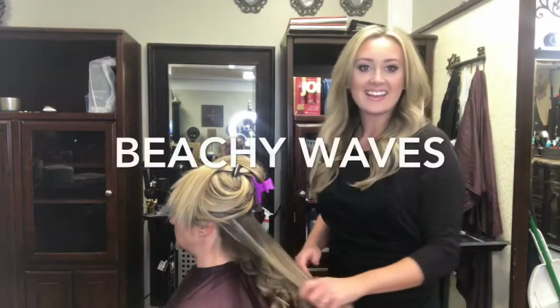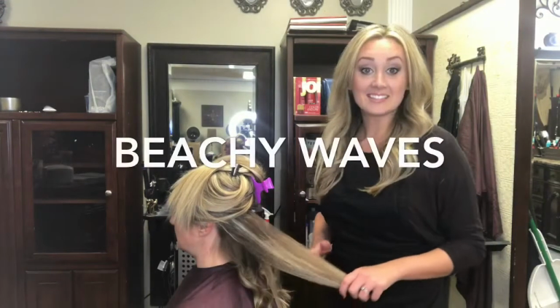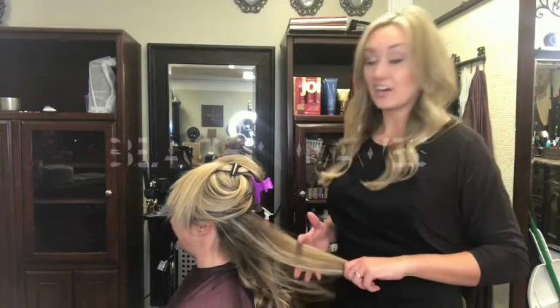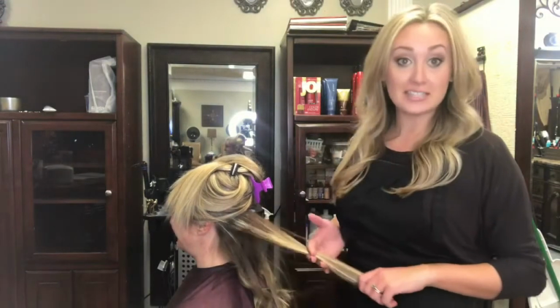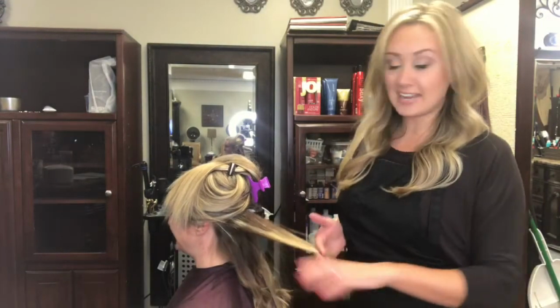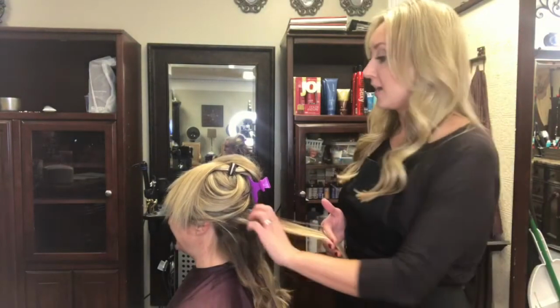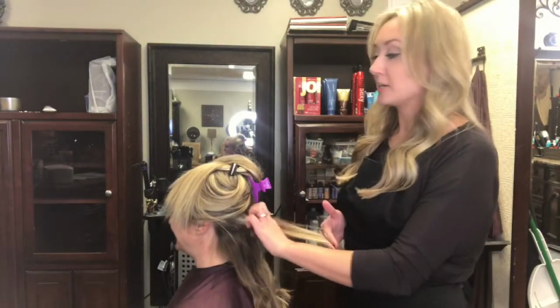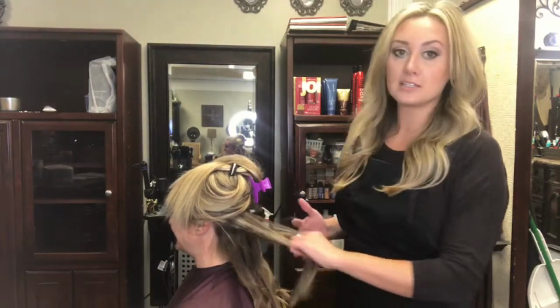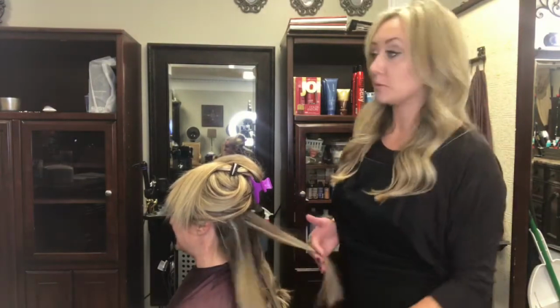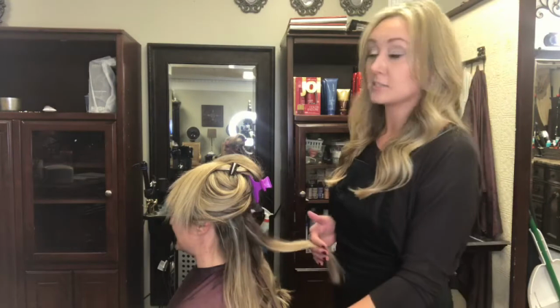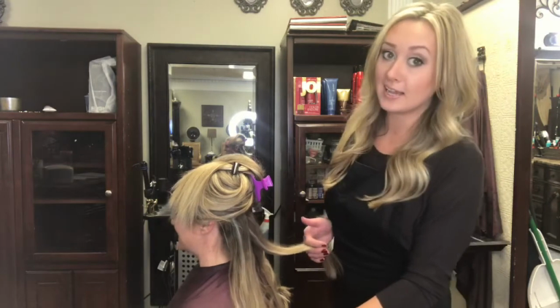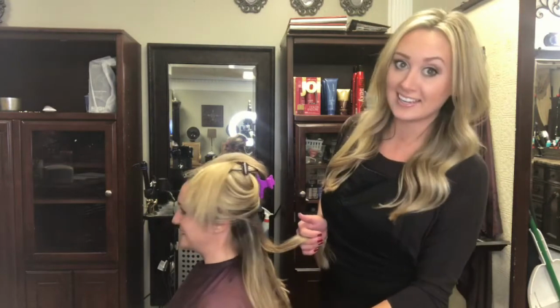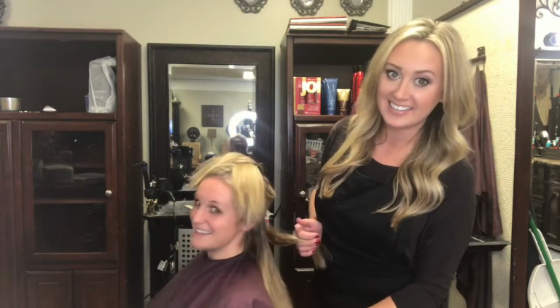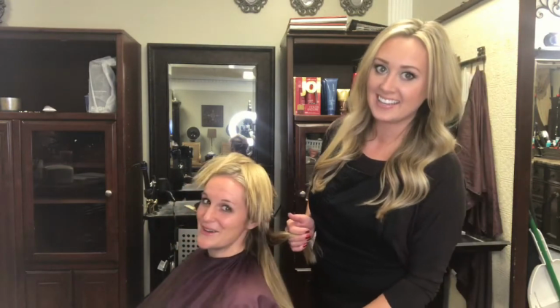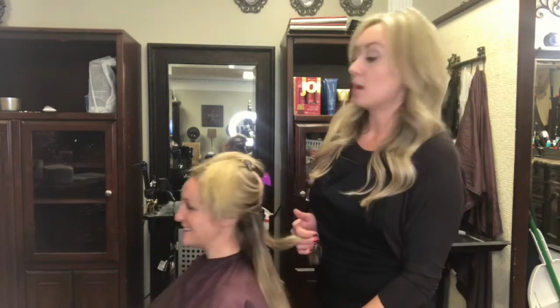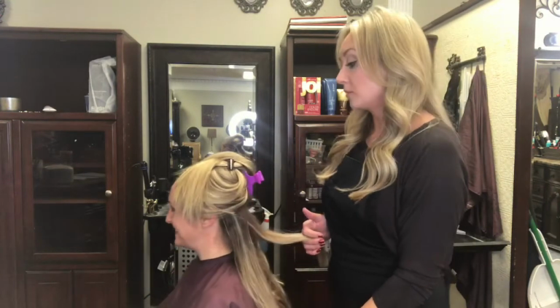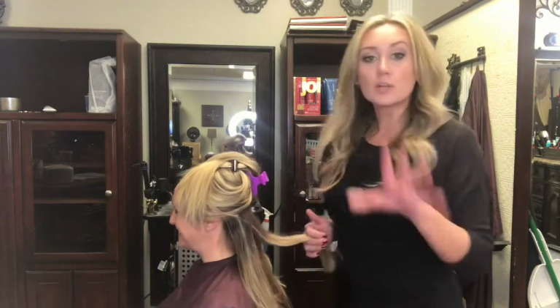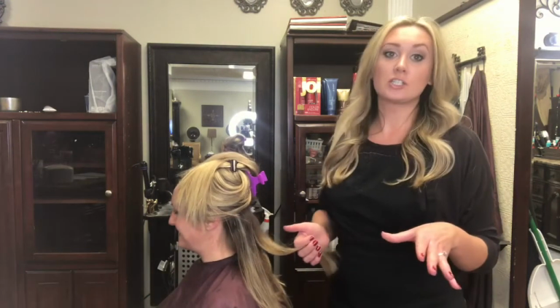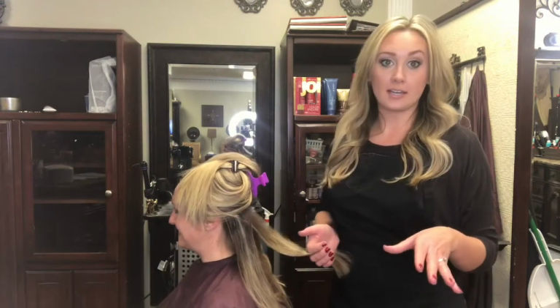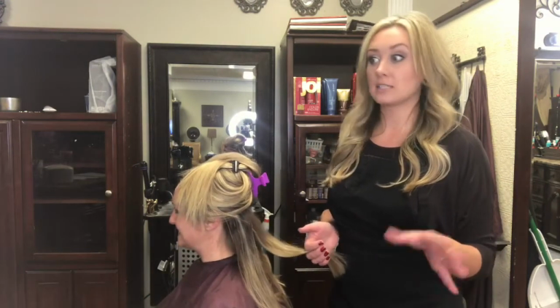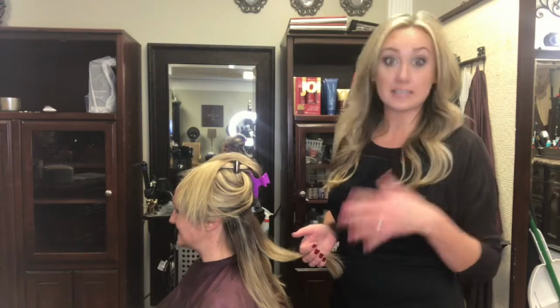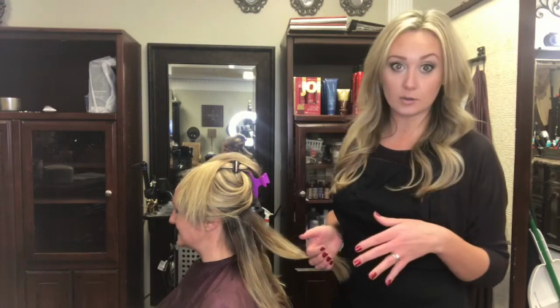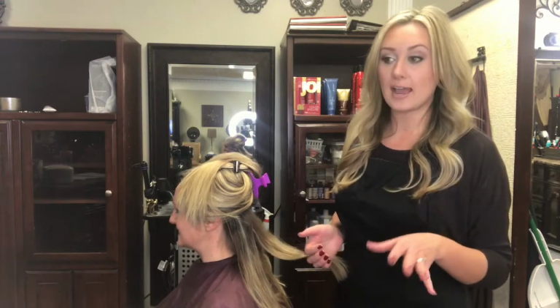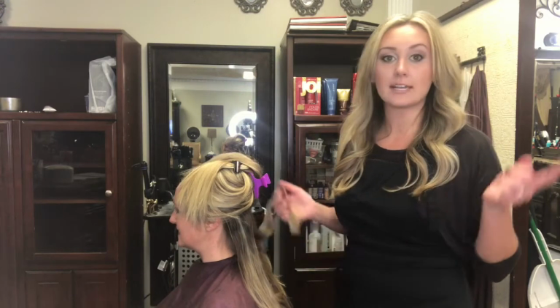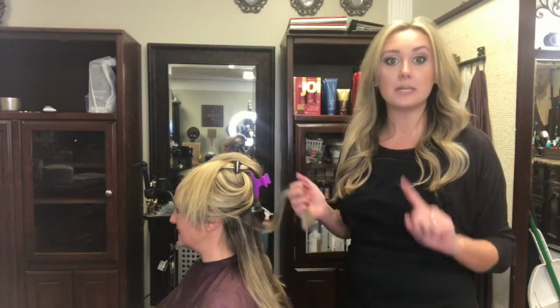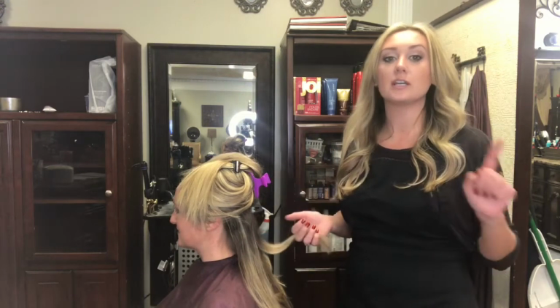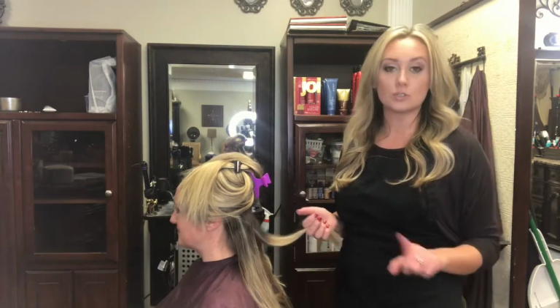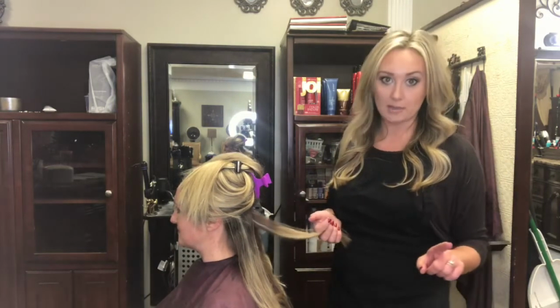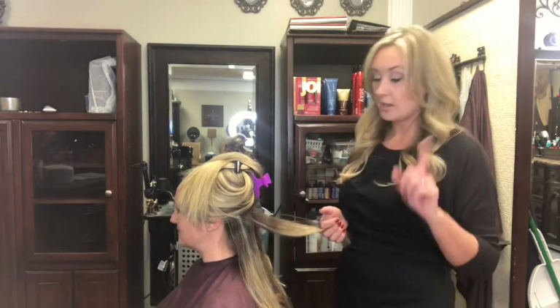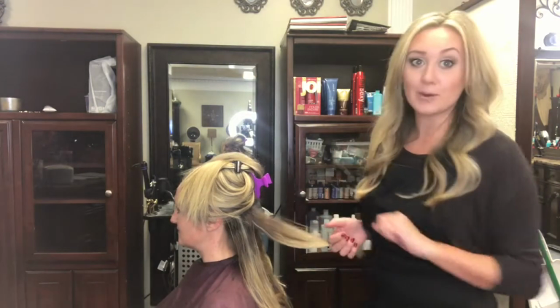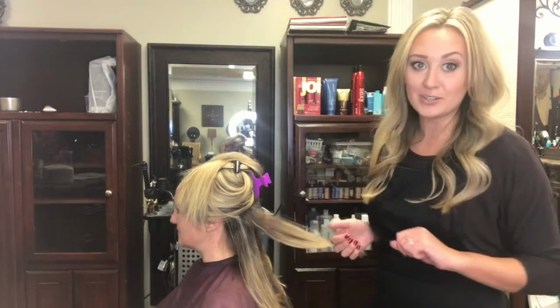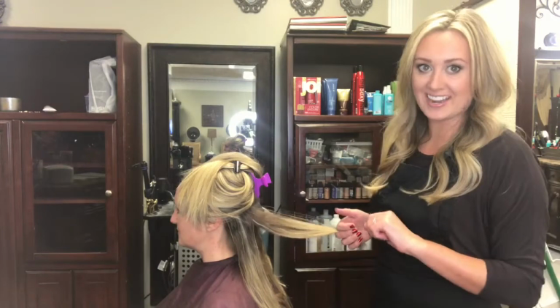Hey, this is Svetlana with Fancy Pants Hair, and joining me is my beautiful longtime client KJ. One of the most frequent questions I get as far as styling goes is how to get that beachy loose wave, and today we're gonna show you just how.